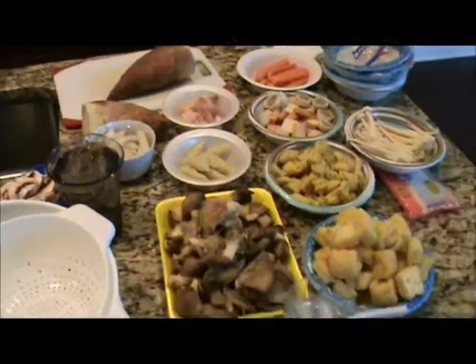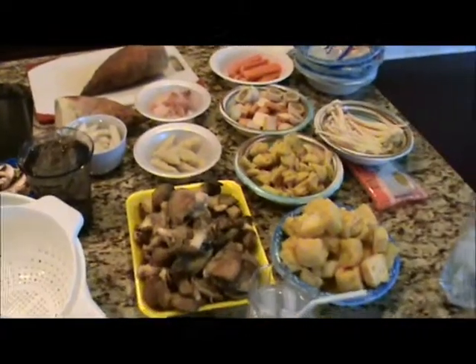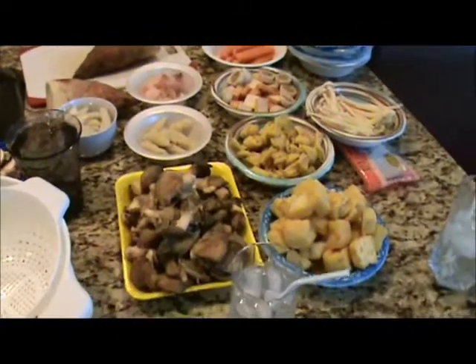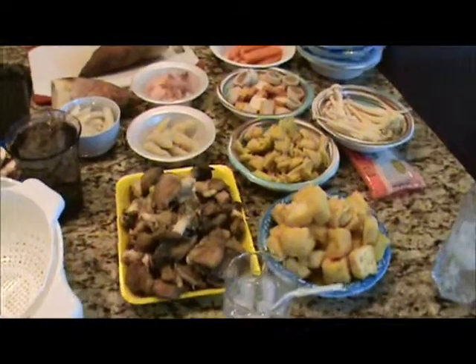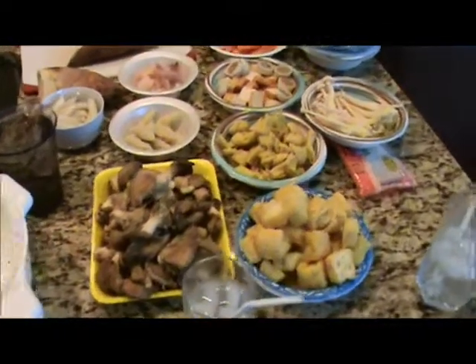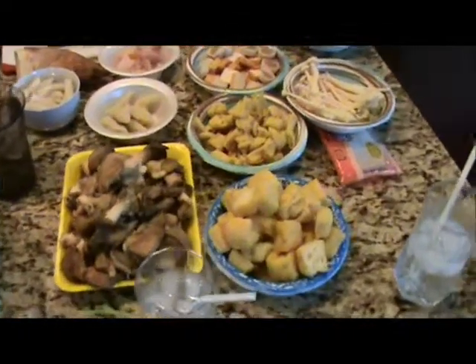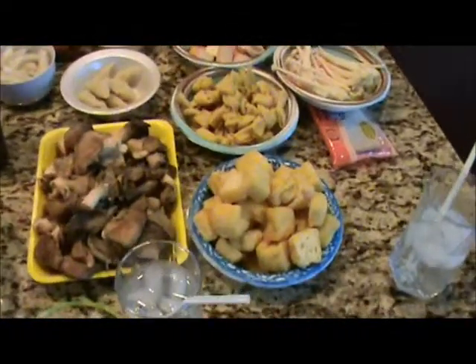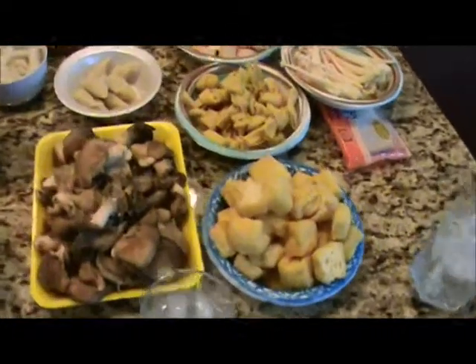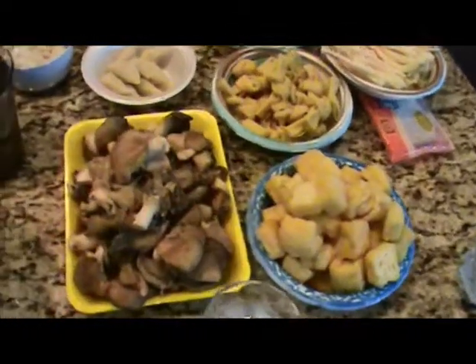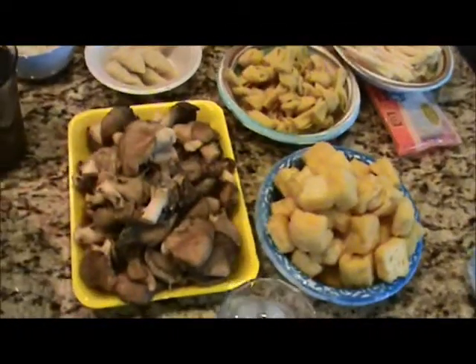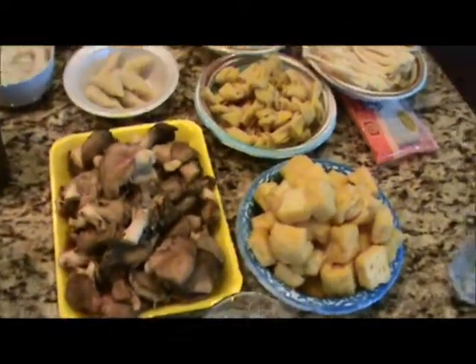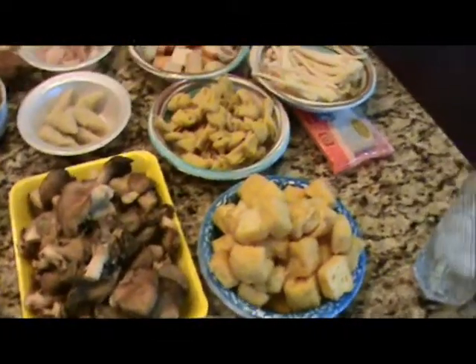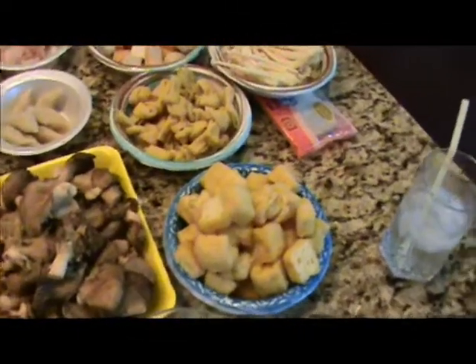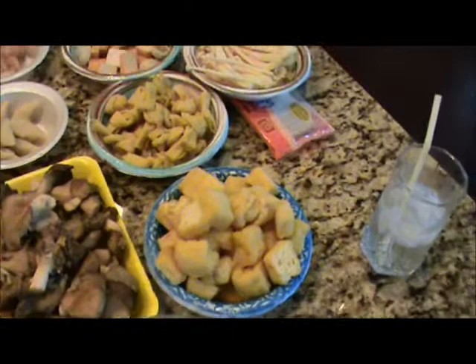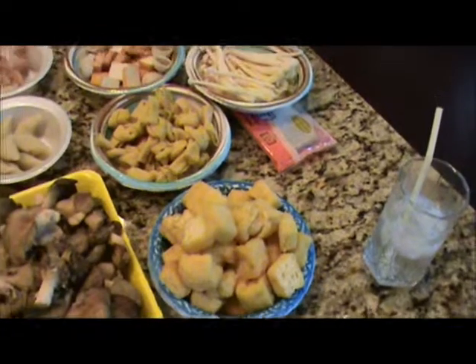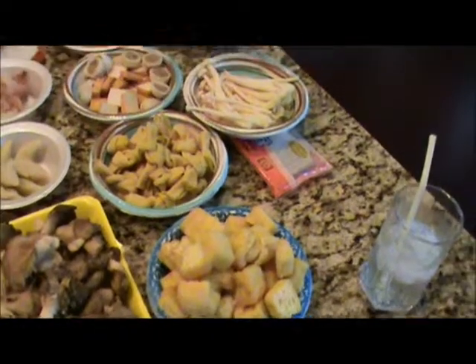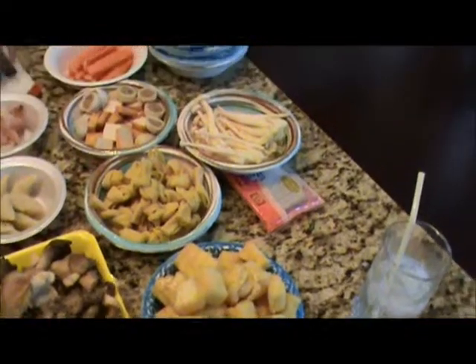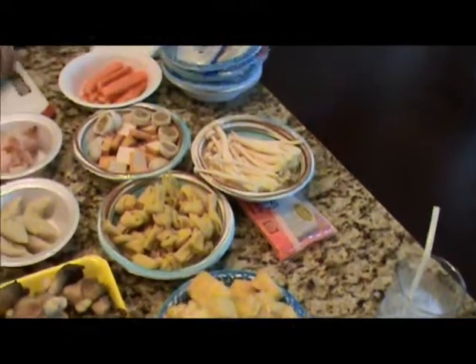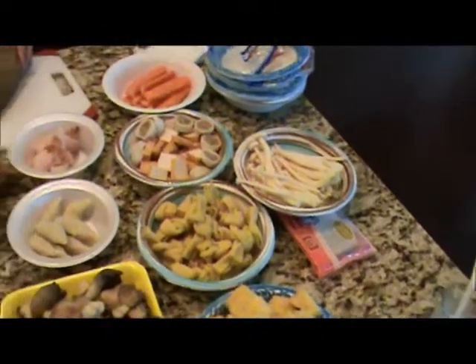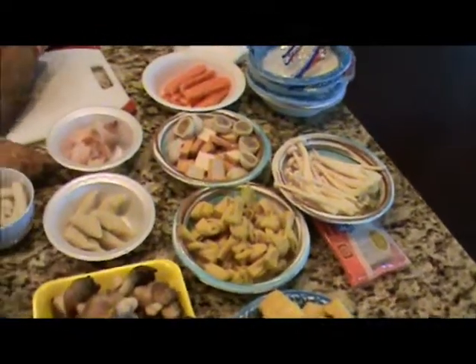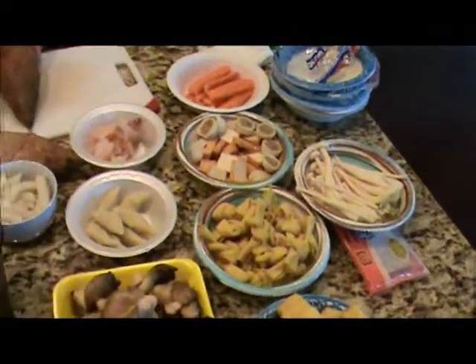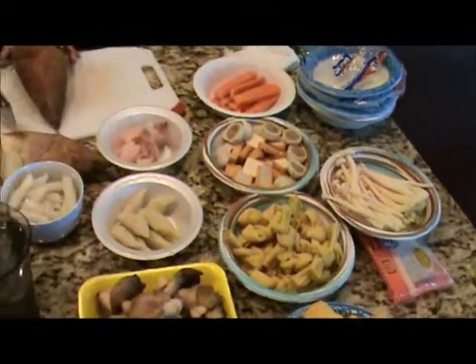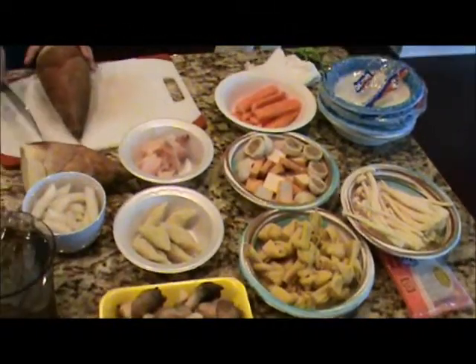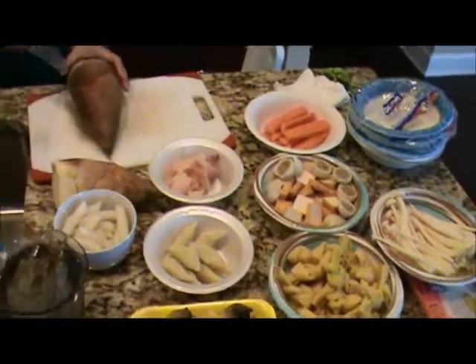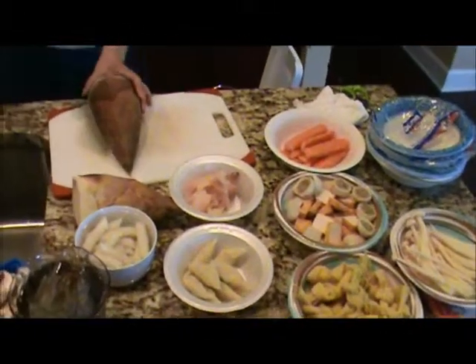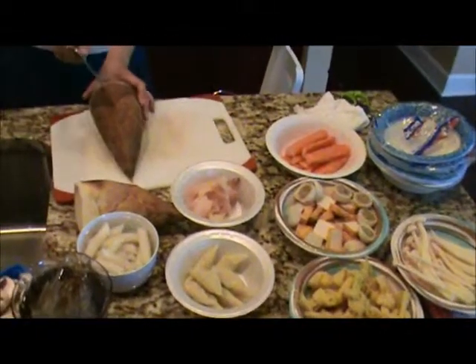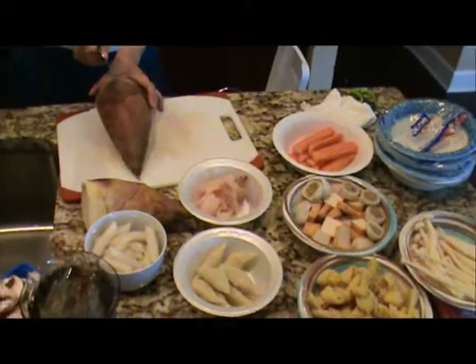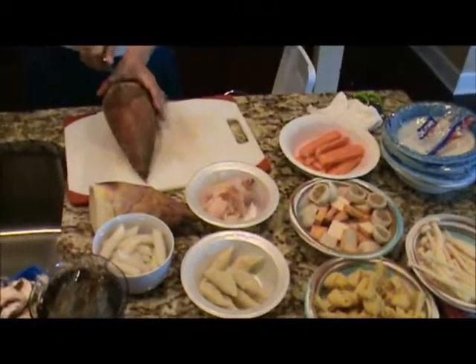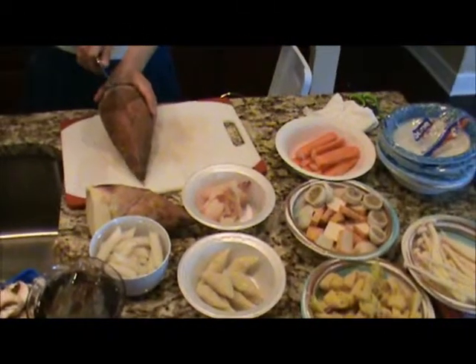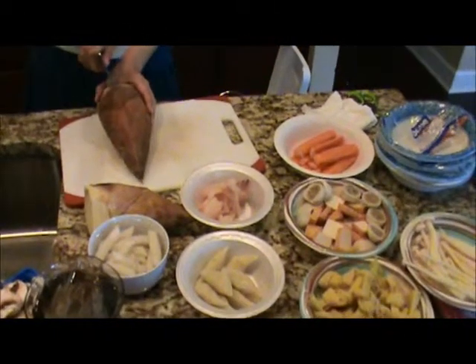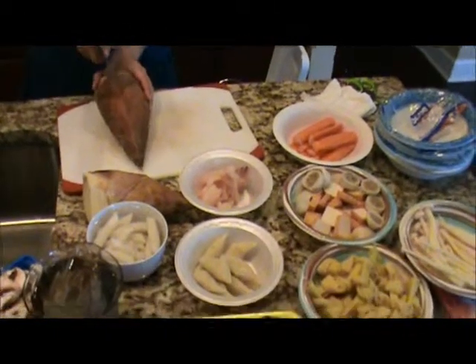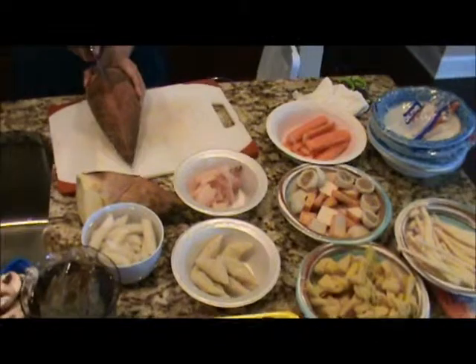You can see we're starting to get it together here. We've got all our little bowls — we use a bunch of paper bowls. It makes it easier for cleanup later.